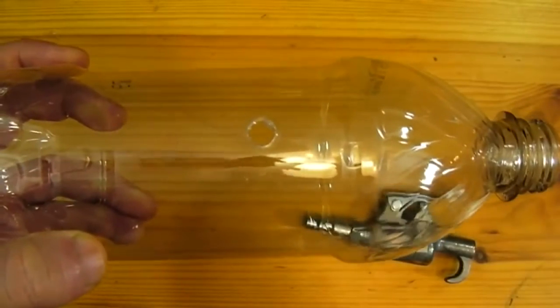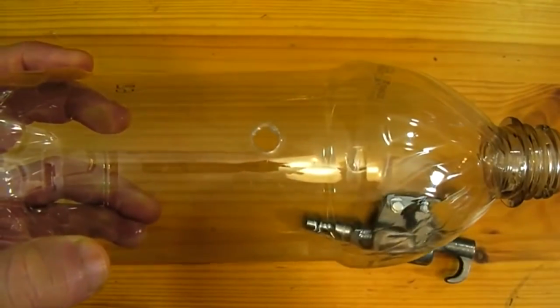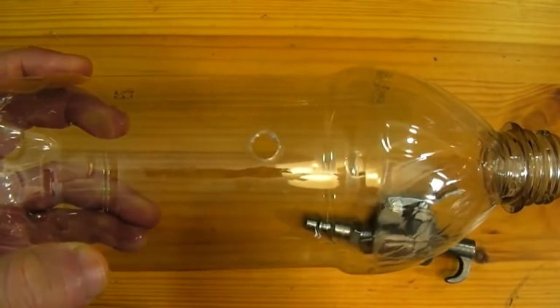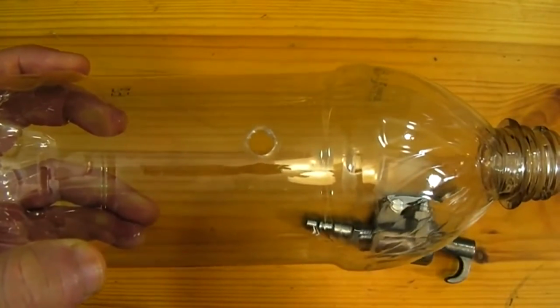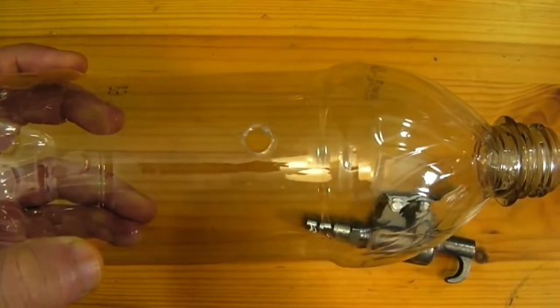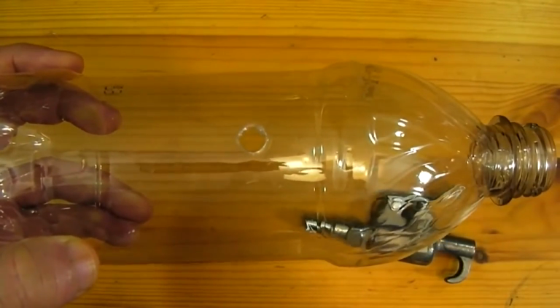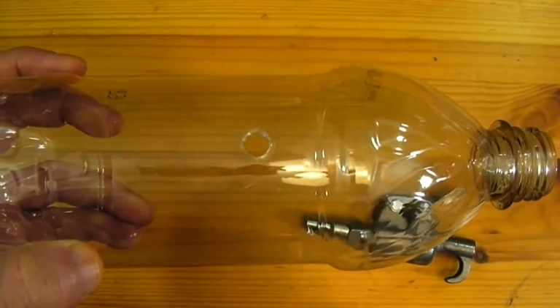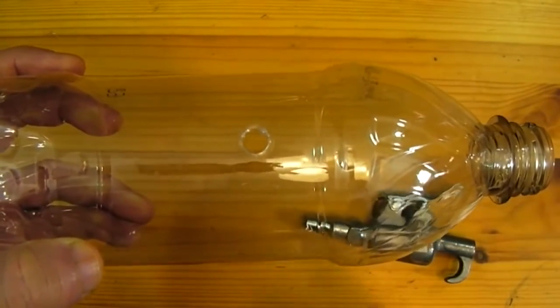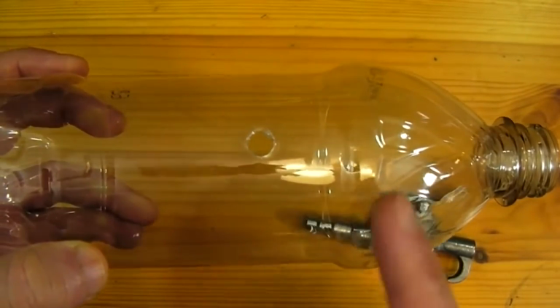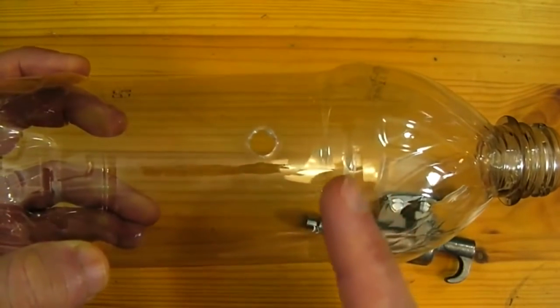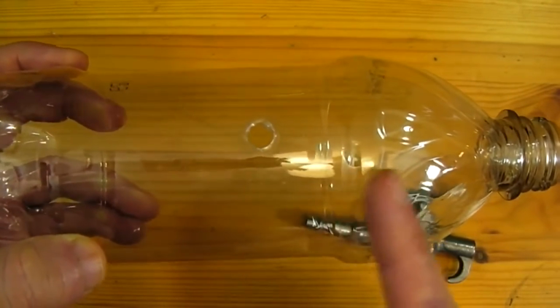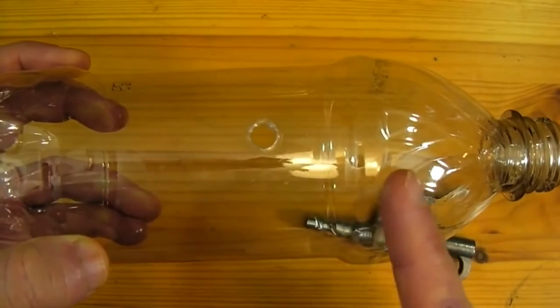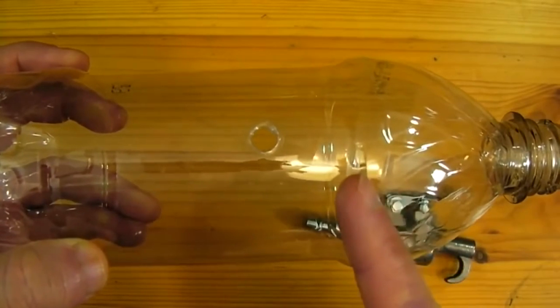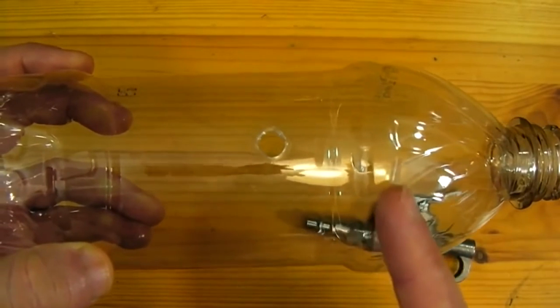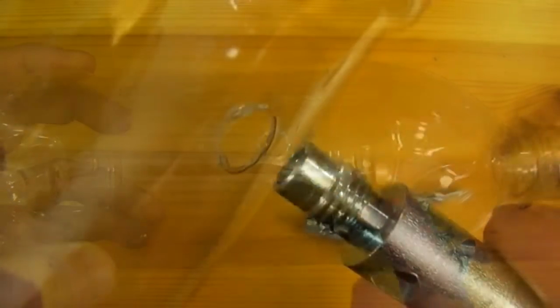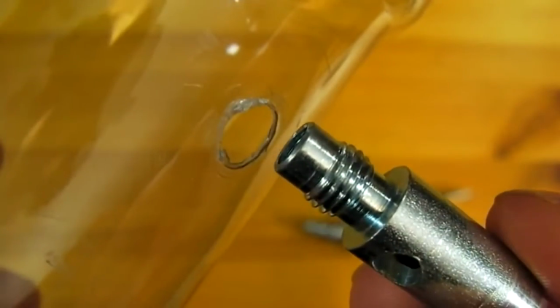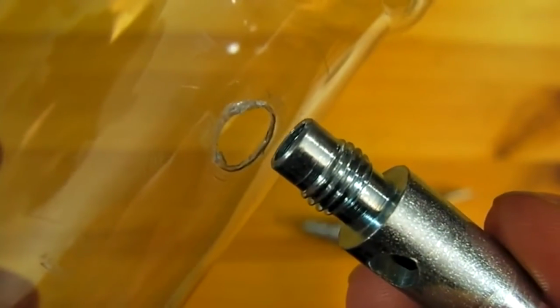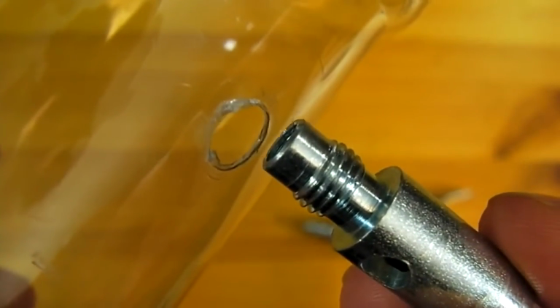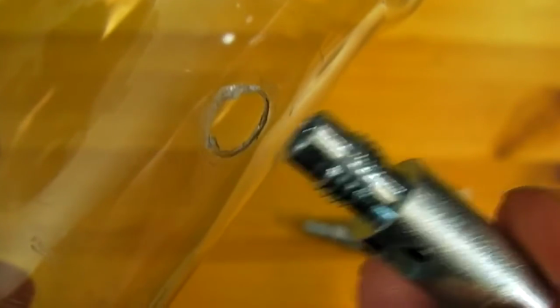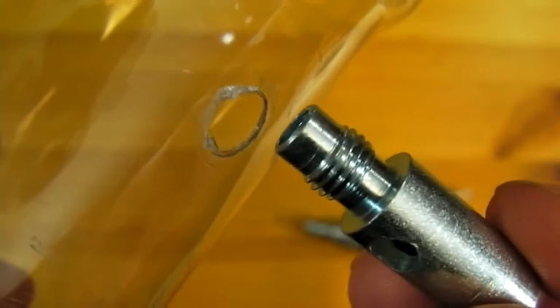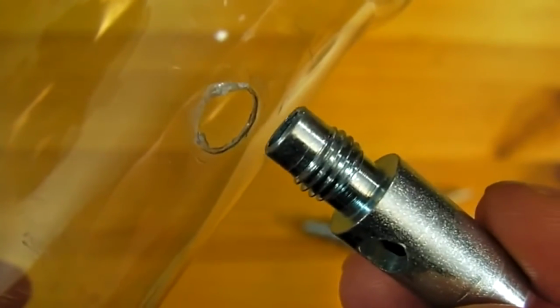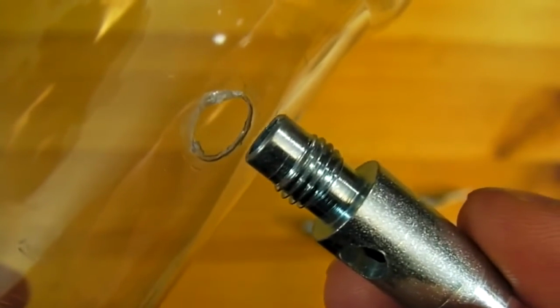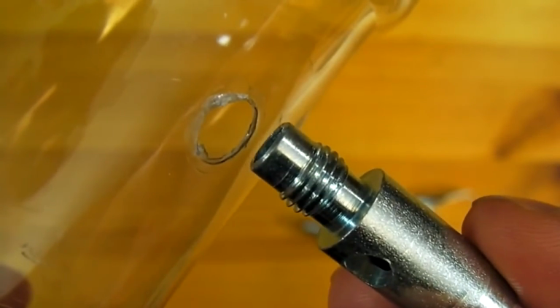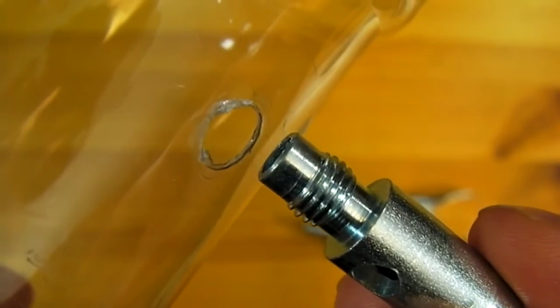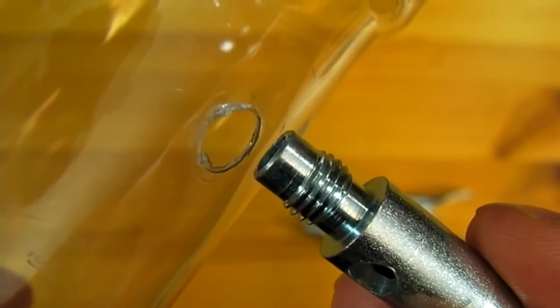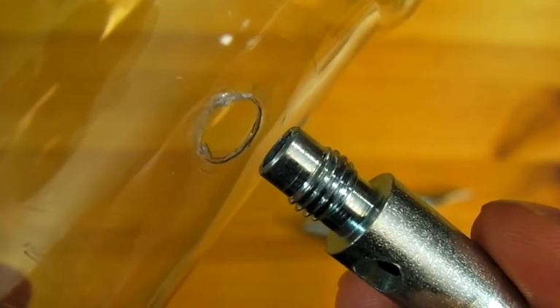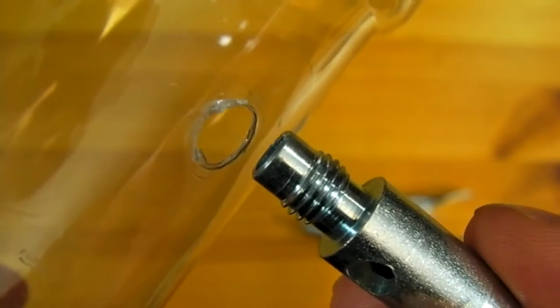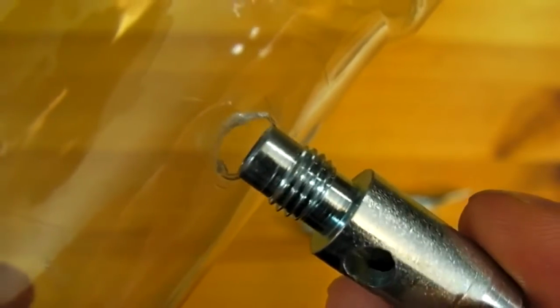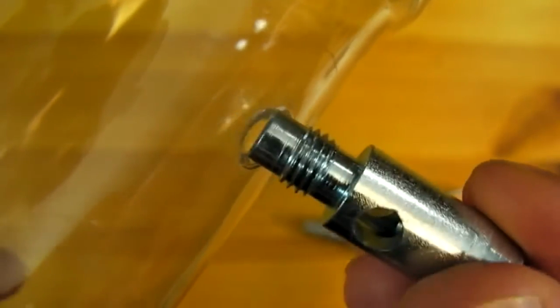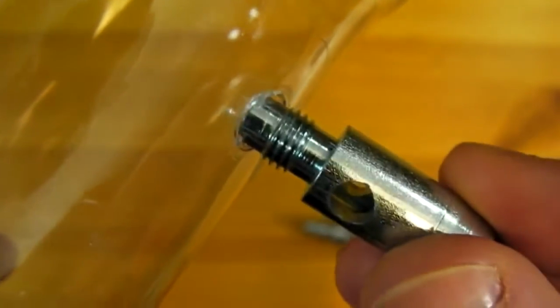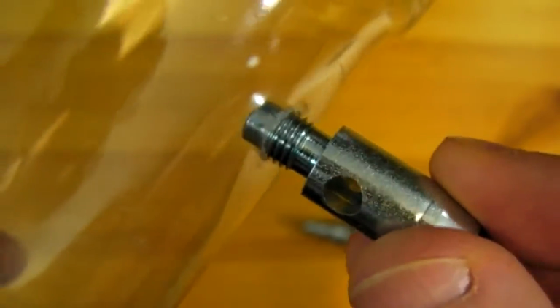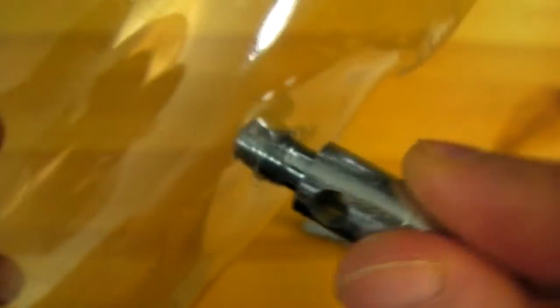A hole should now be drilled into the side of the bottle about an inch down from the bulged area at the top. This hole should be made just barely large enough to fit the back end of the threaded nozzle piece that we took off of the blow gun.